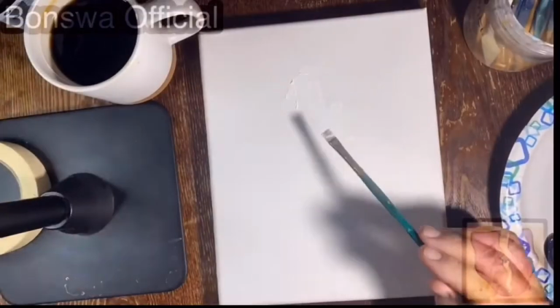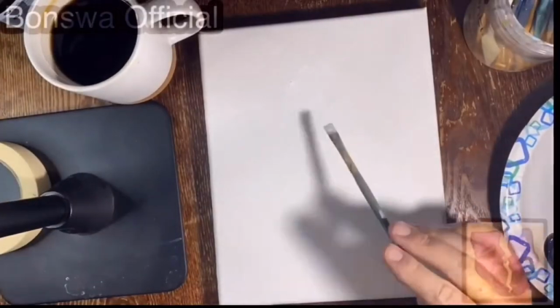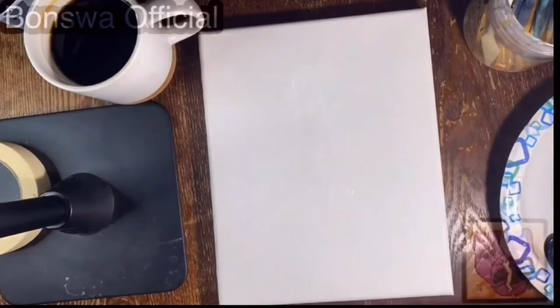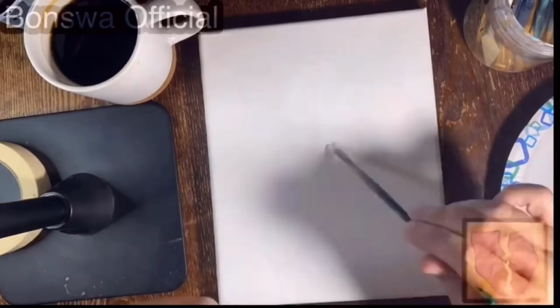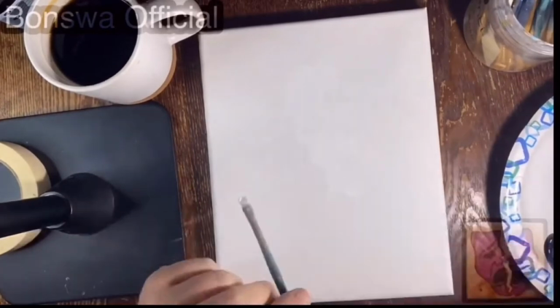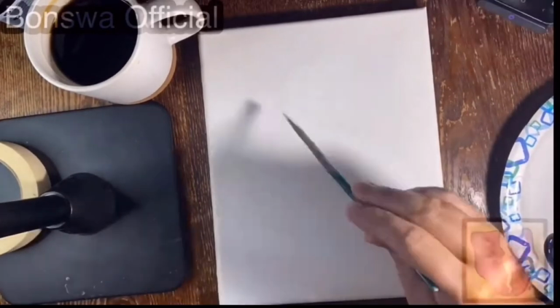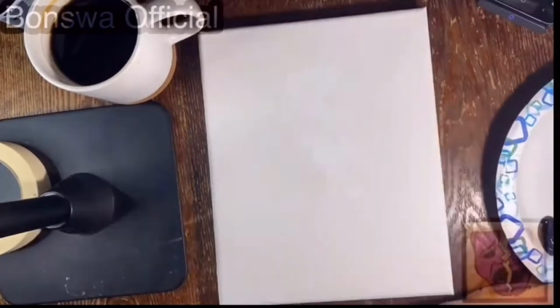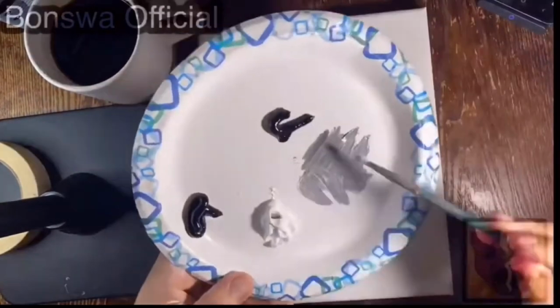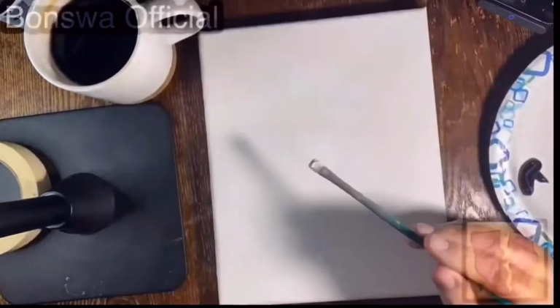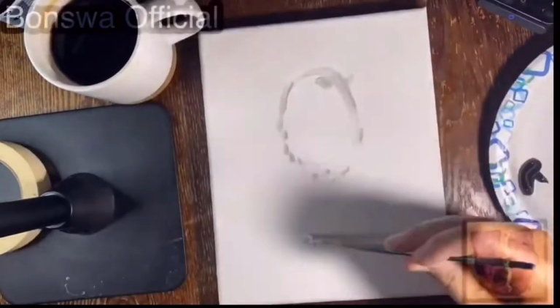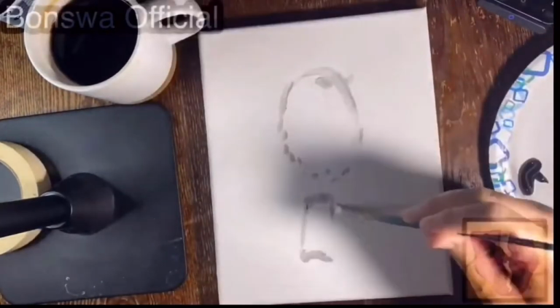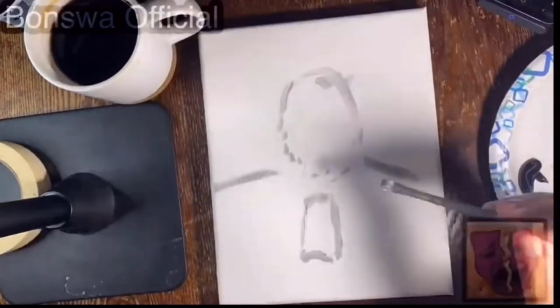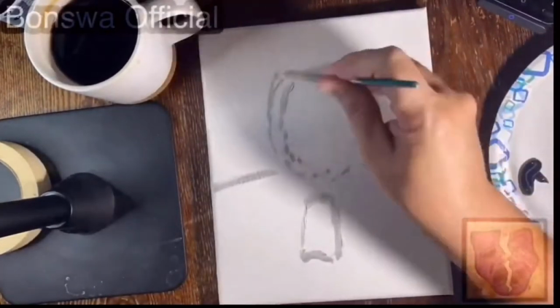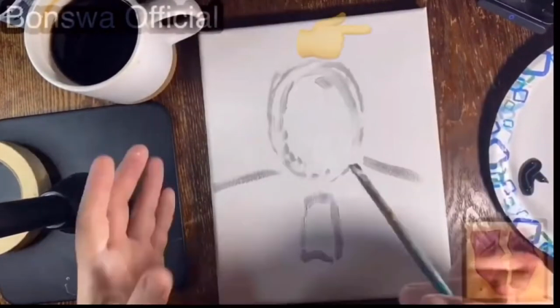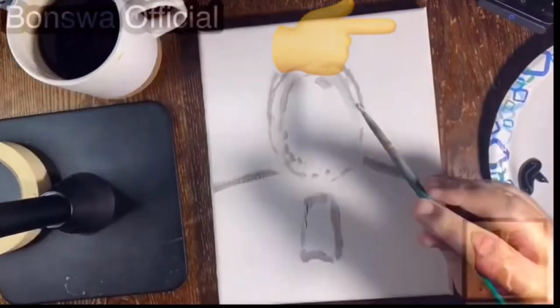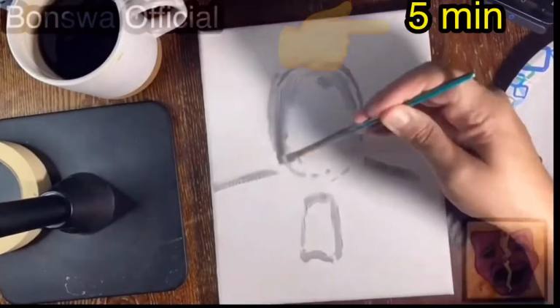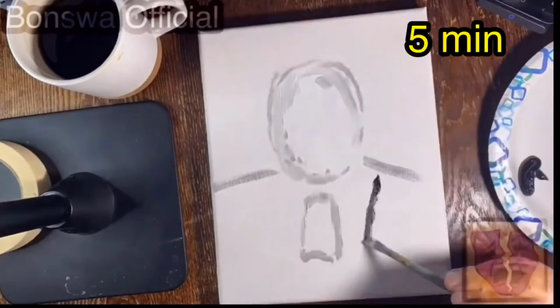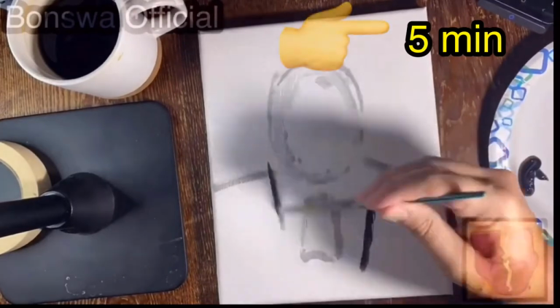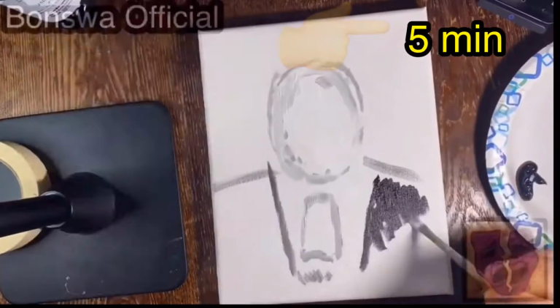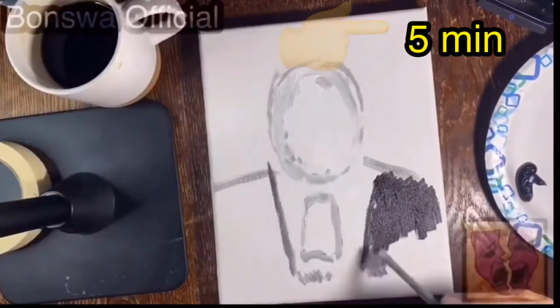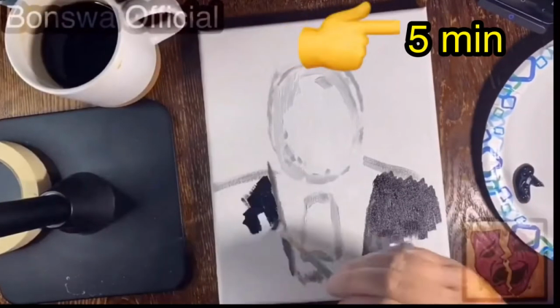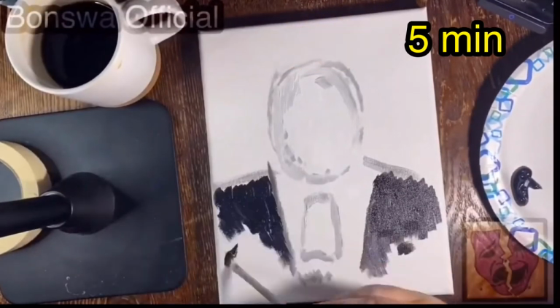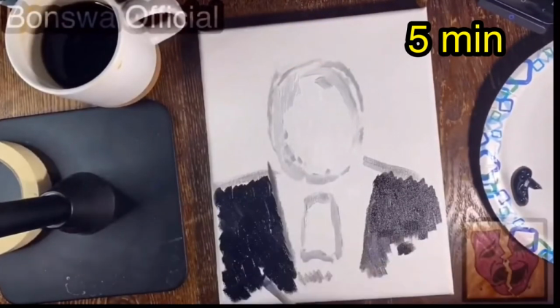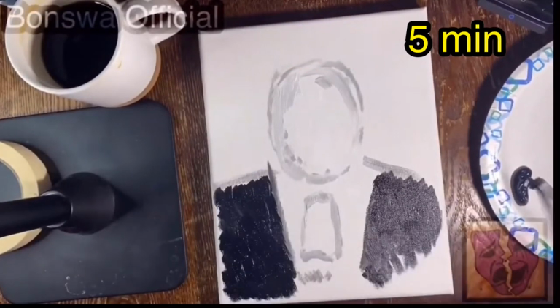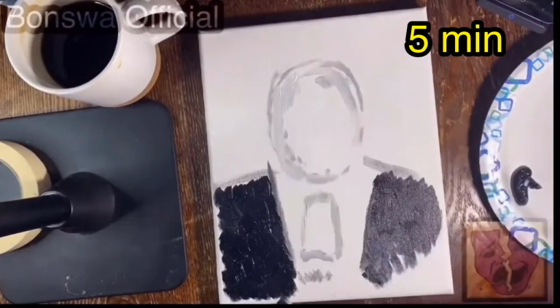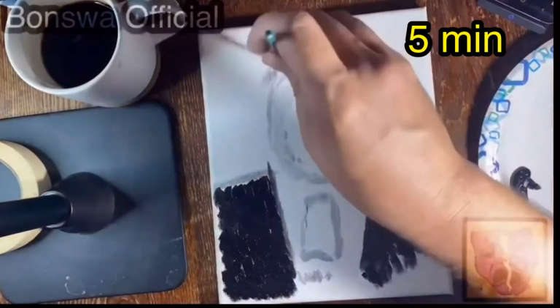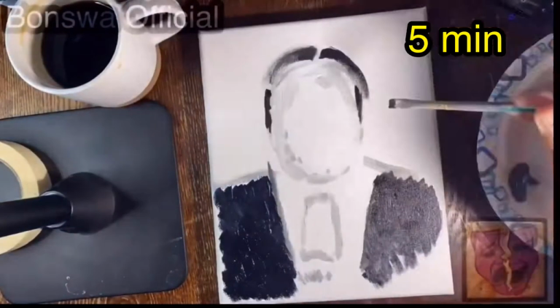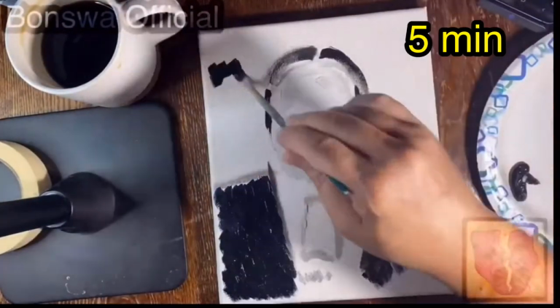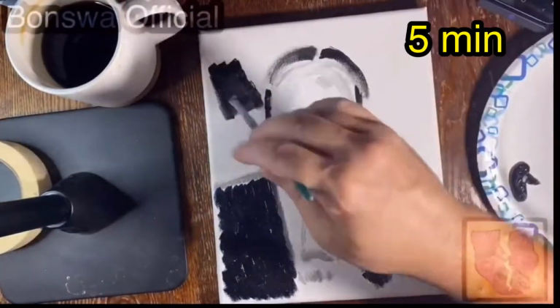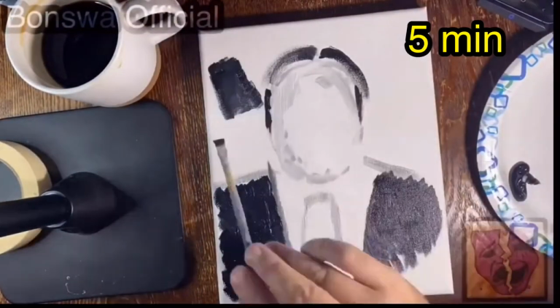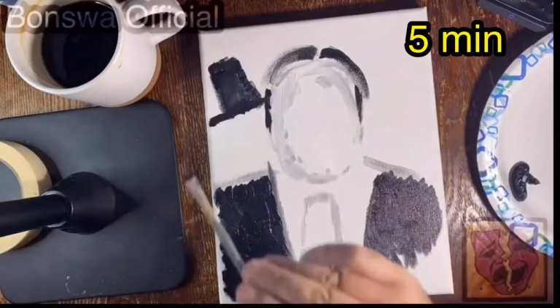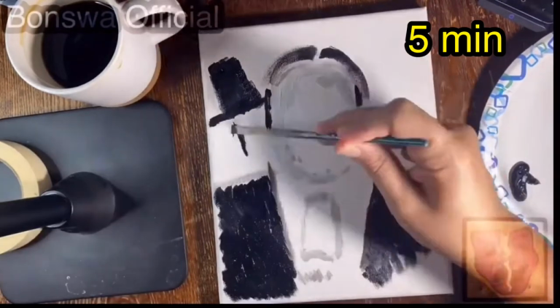So I have four hours thus far invested in this painting. I'll put a timer right here so that you can see at what point you're at in the creation of this painting and how long it took to get to that point so far.